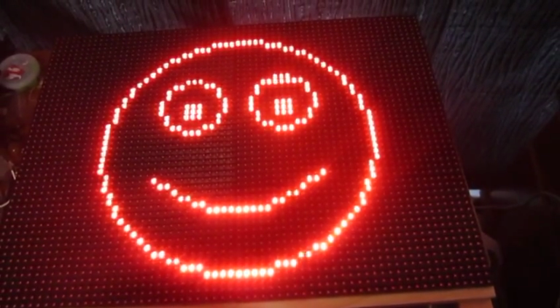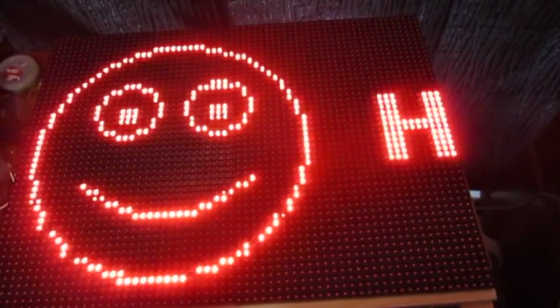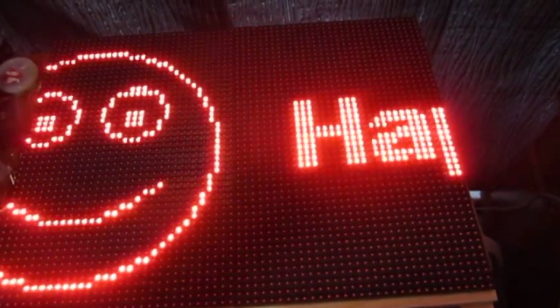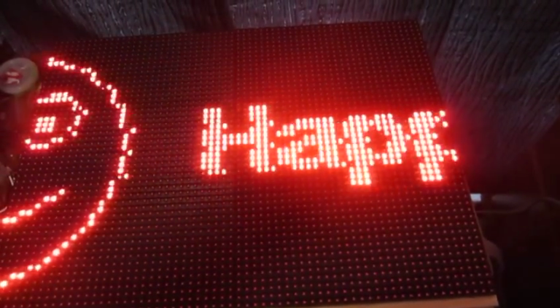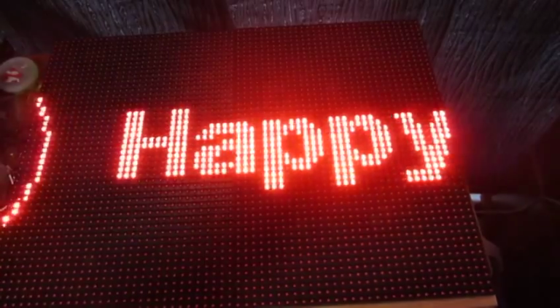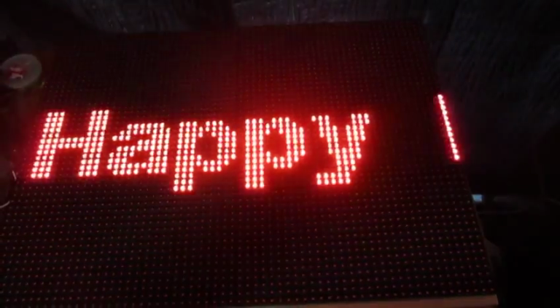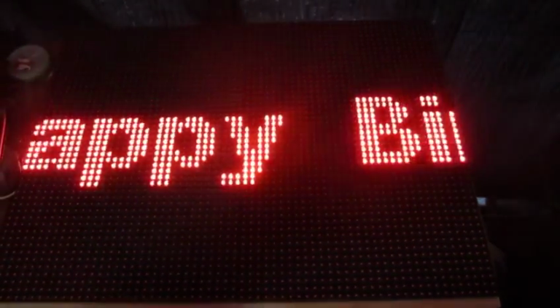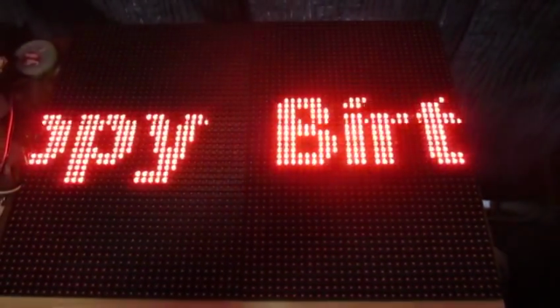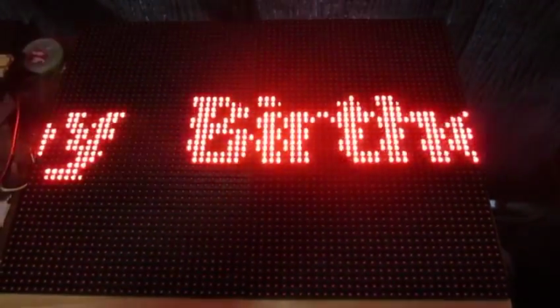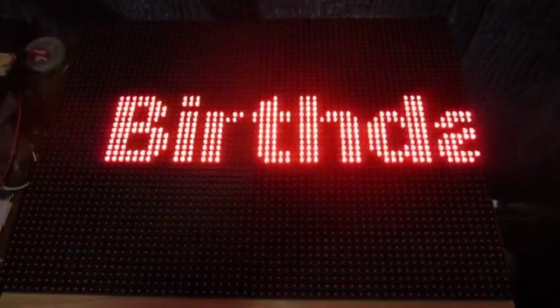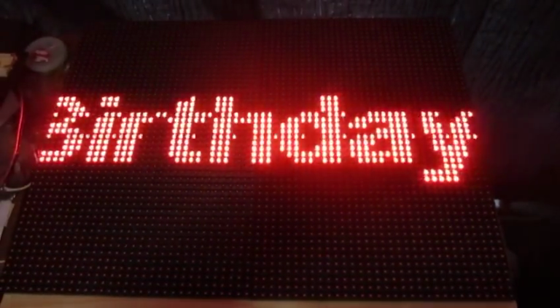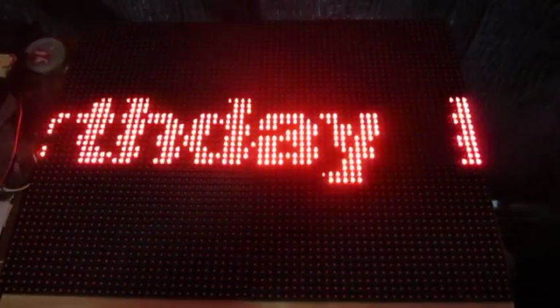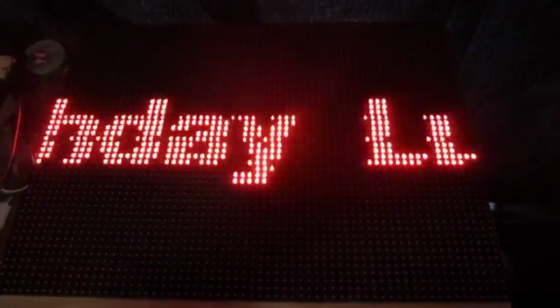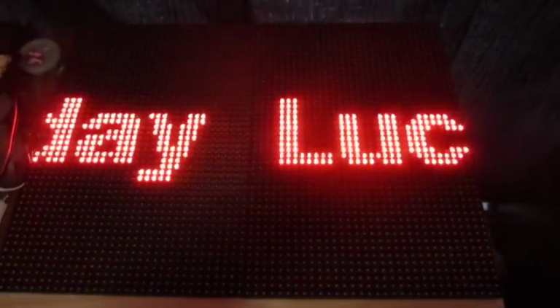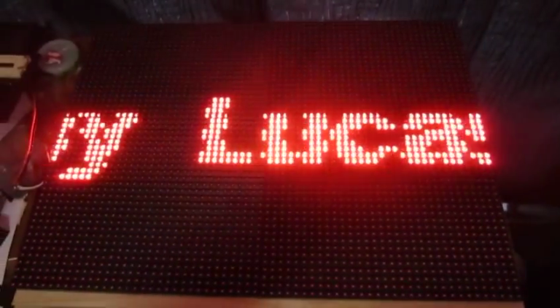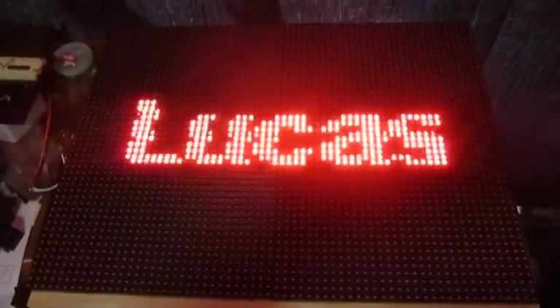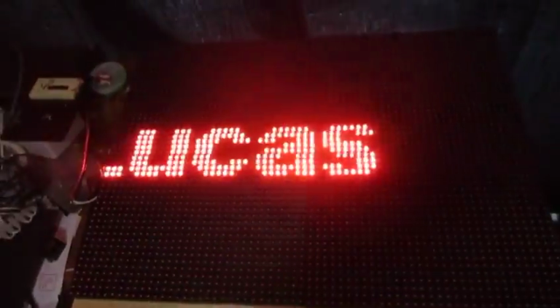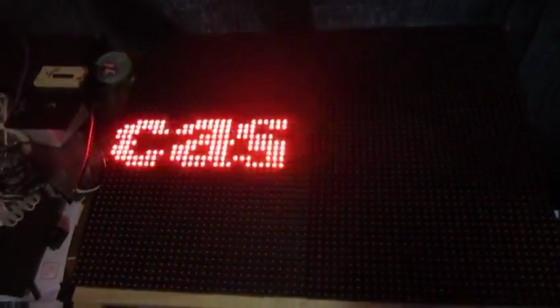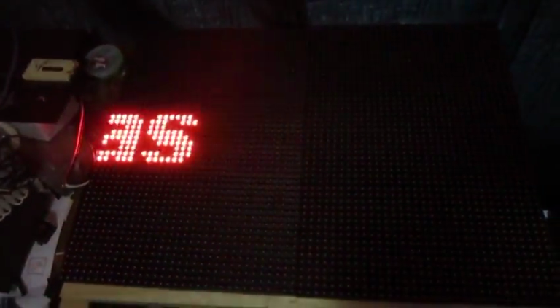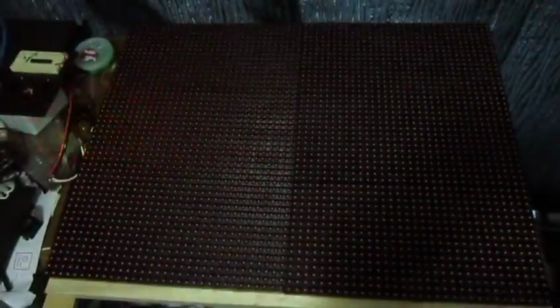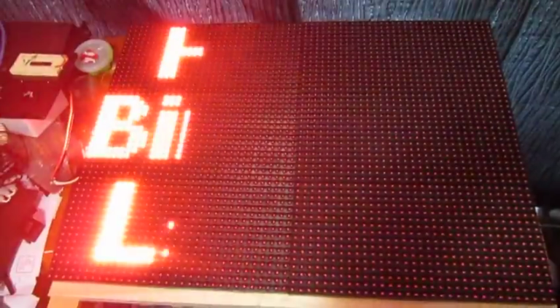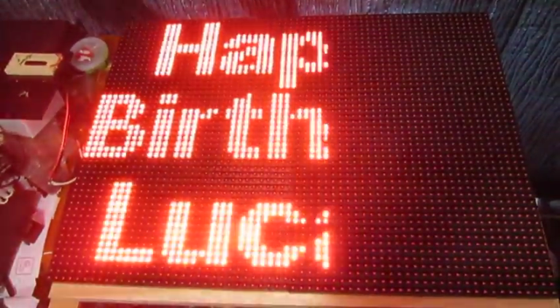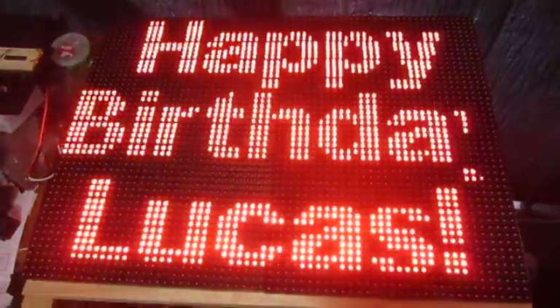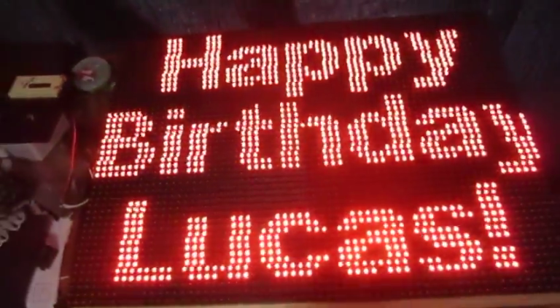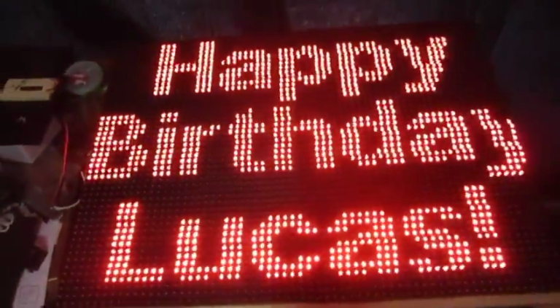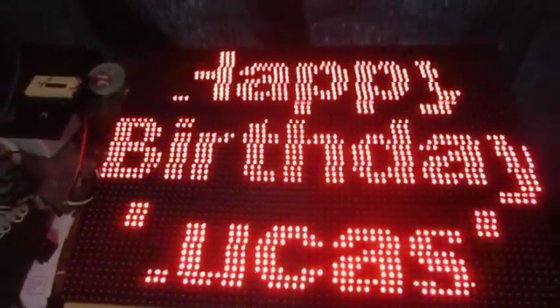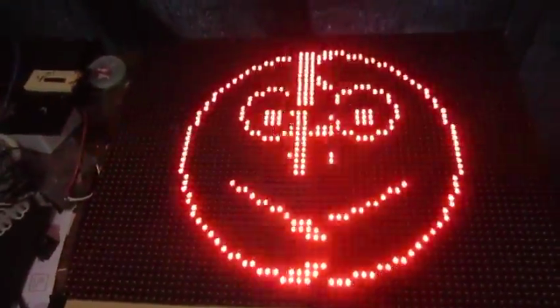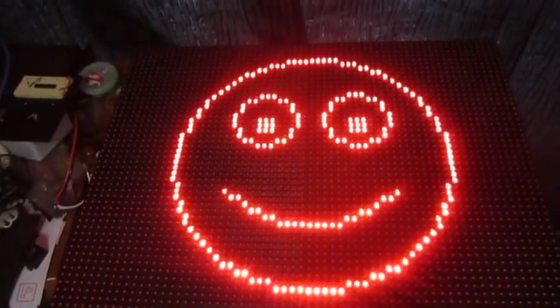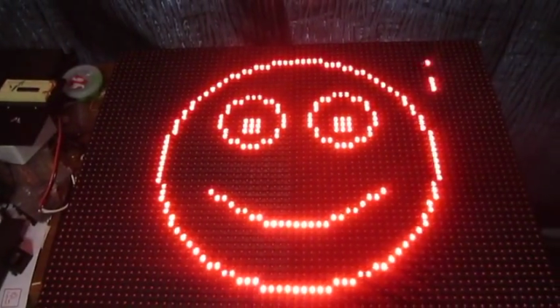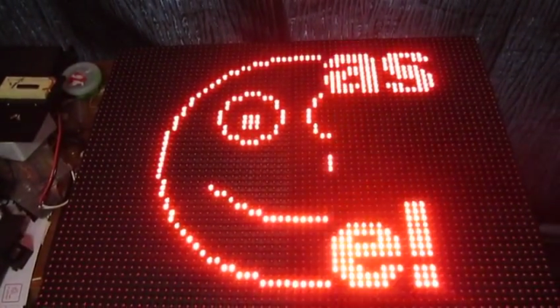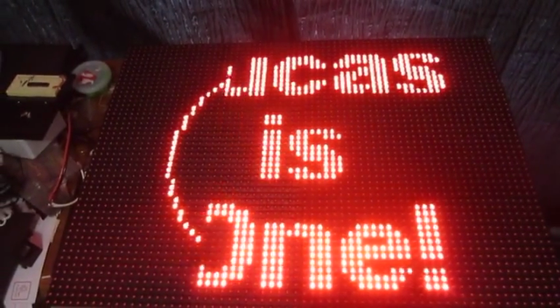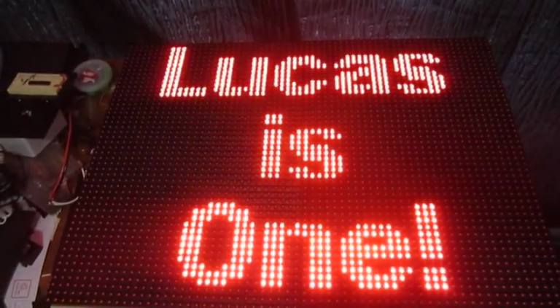It supports scrolling text, such as that. There's also straight text, and we've got transitions between screens now.